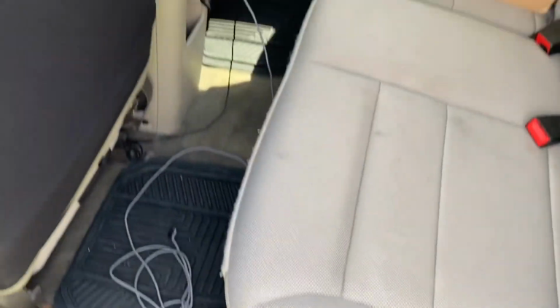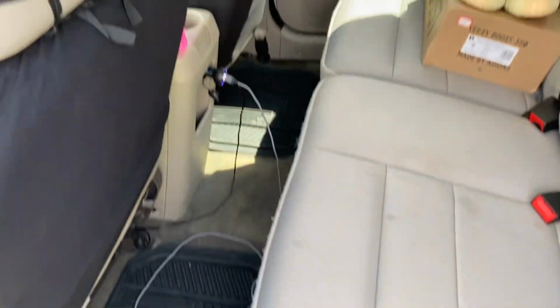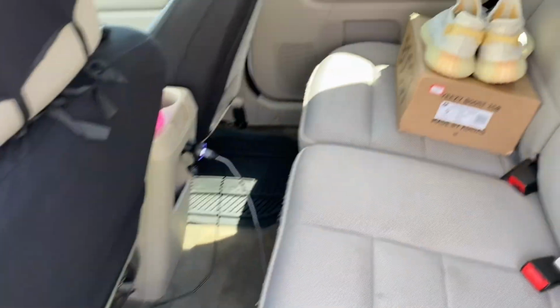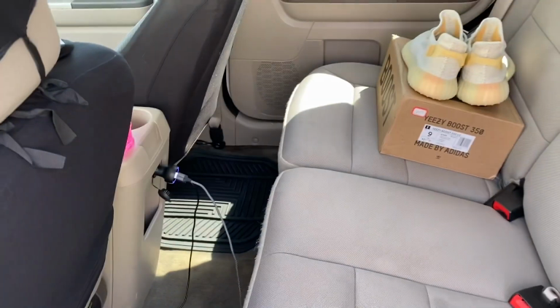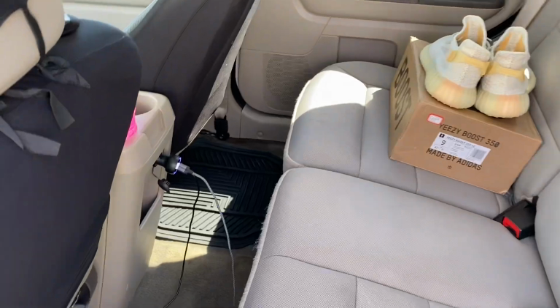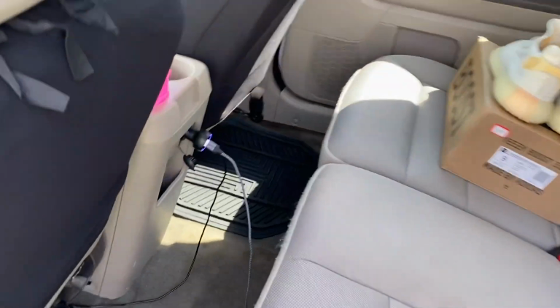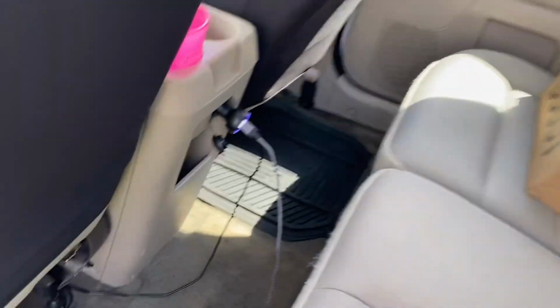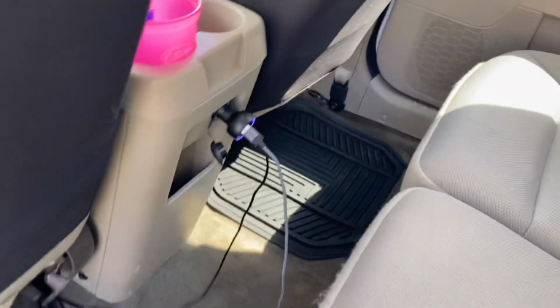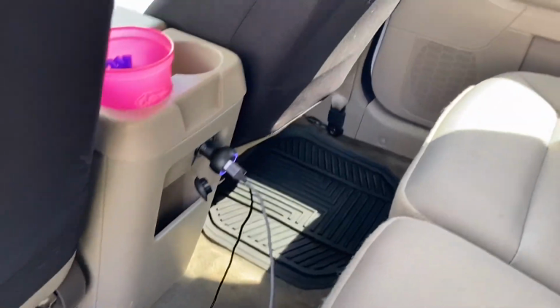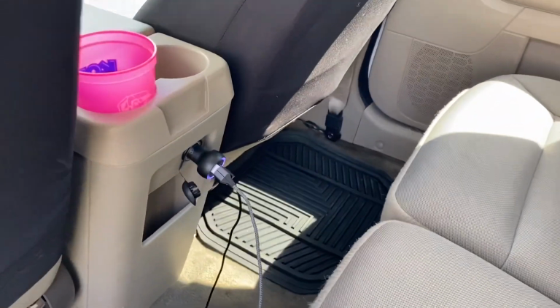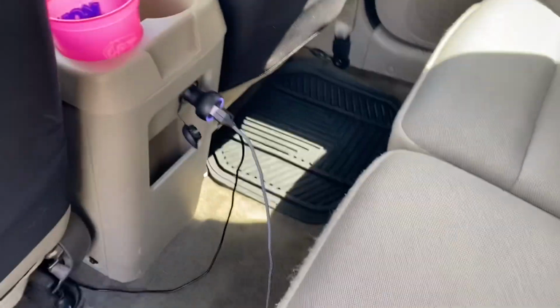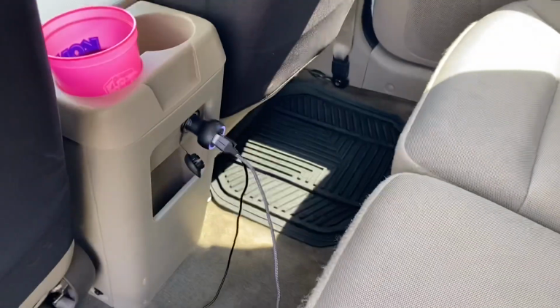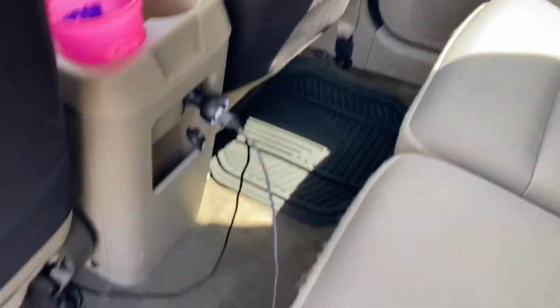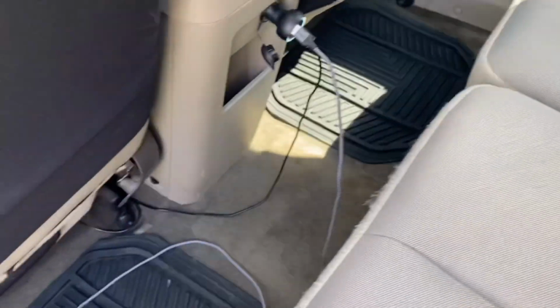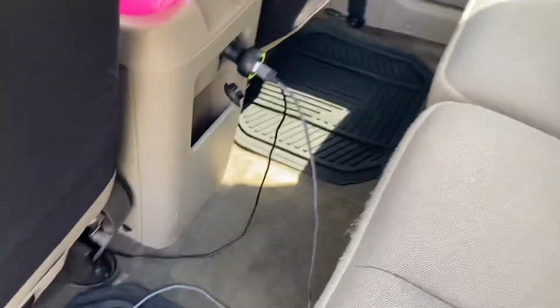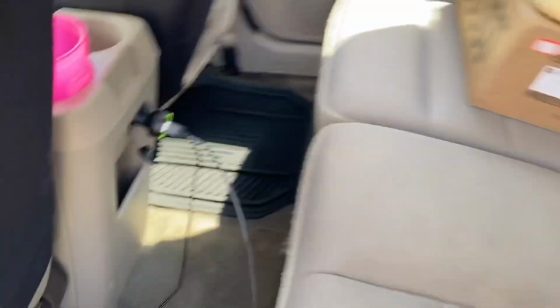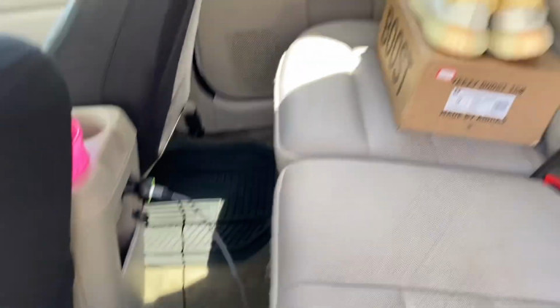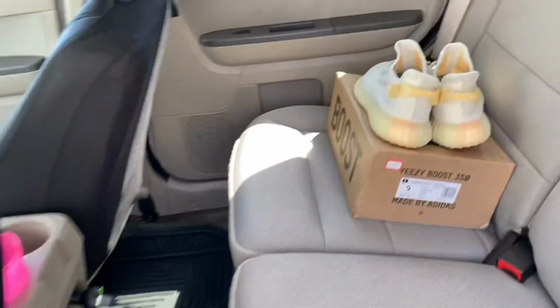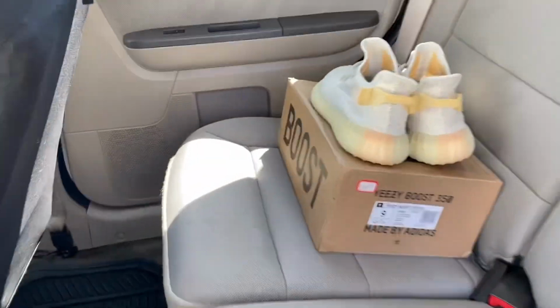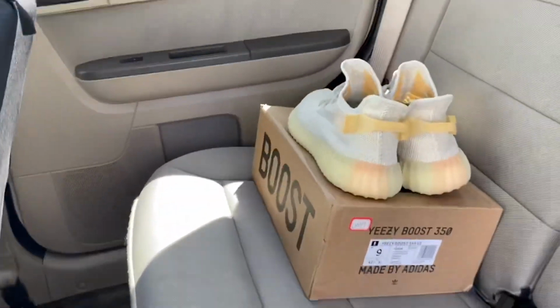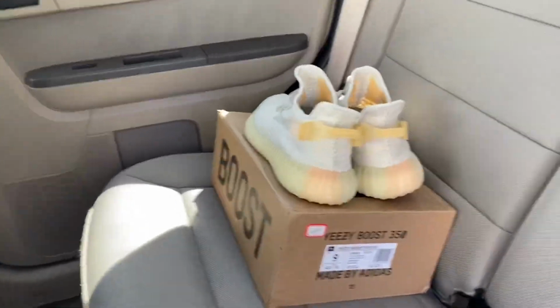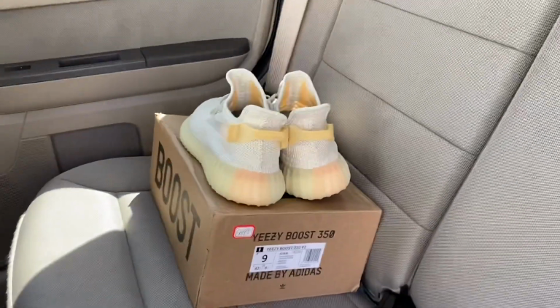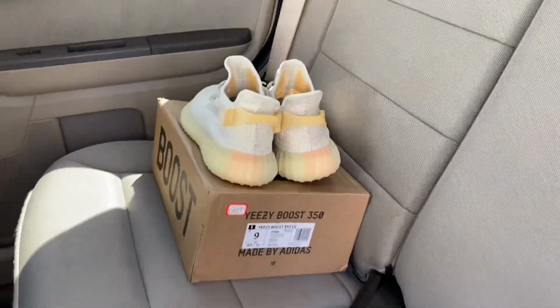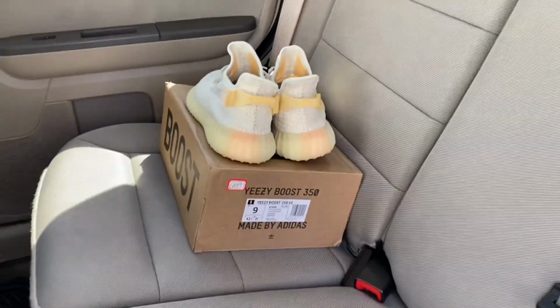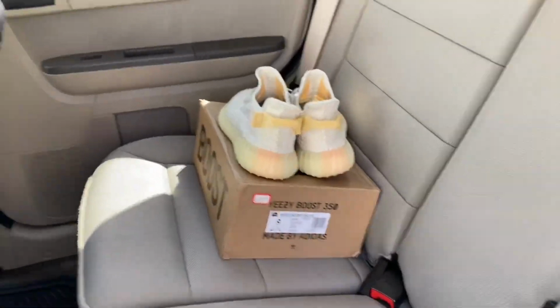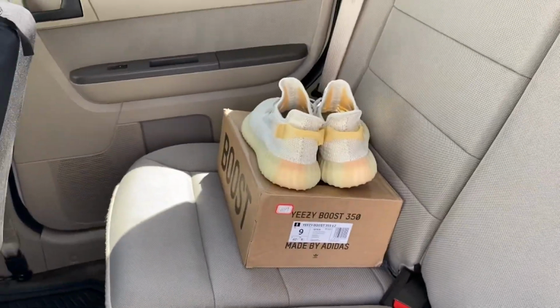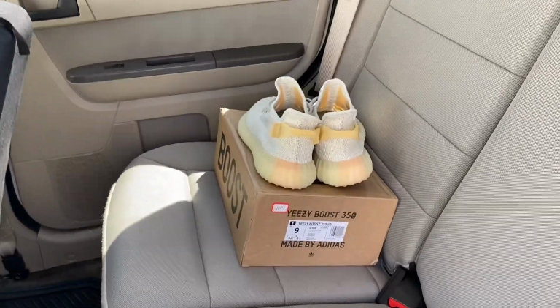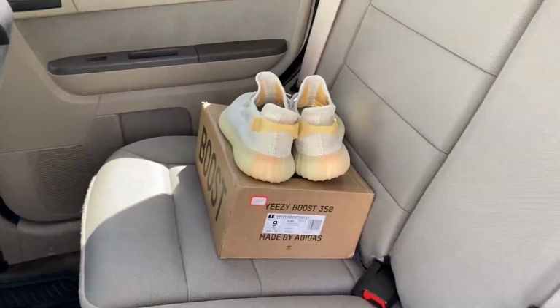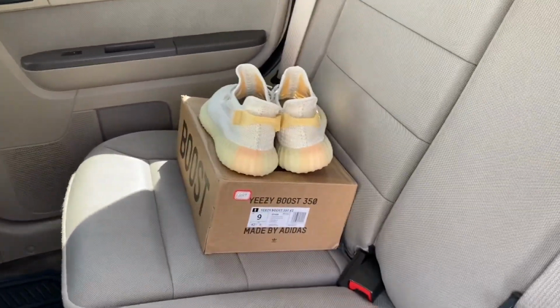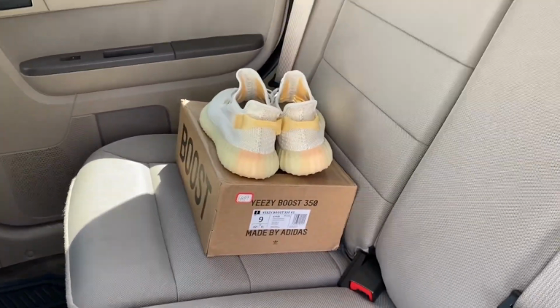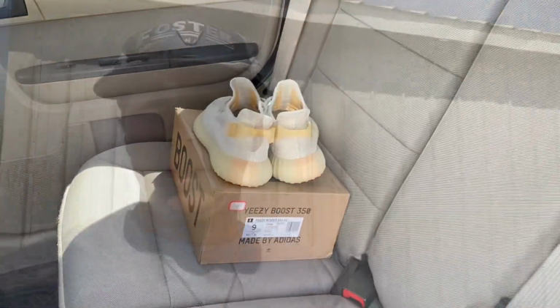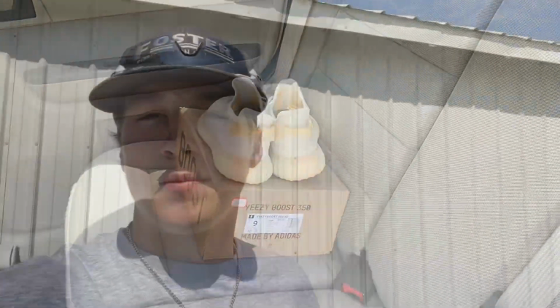The back seat of my car is really nothing special — just floor mats, everything normal. I just have my new pair of Yeezys I actually just bought a couple days ago just sitting in the back.